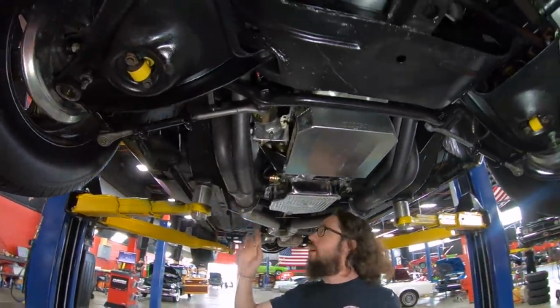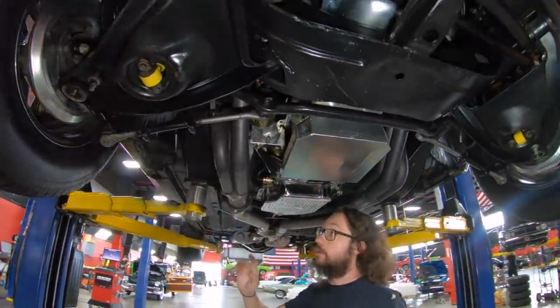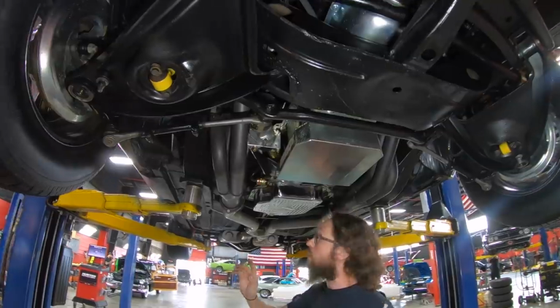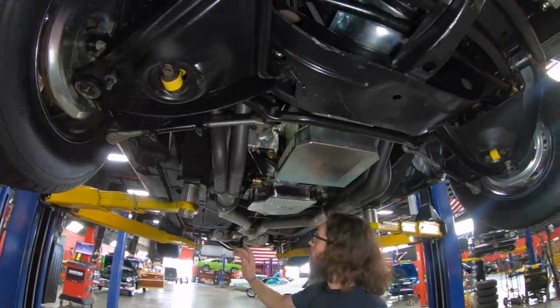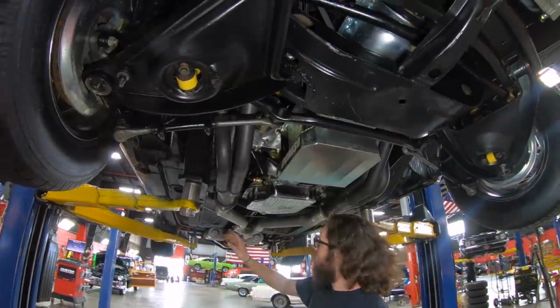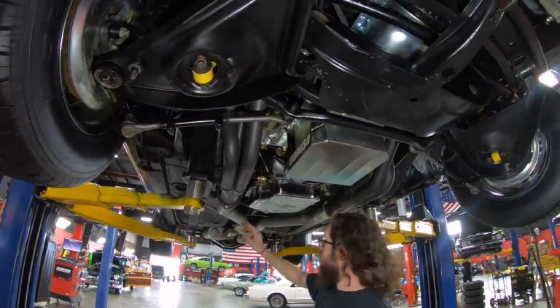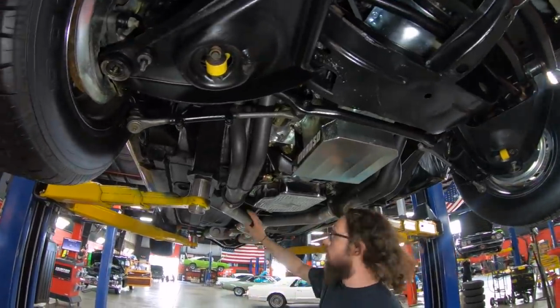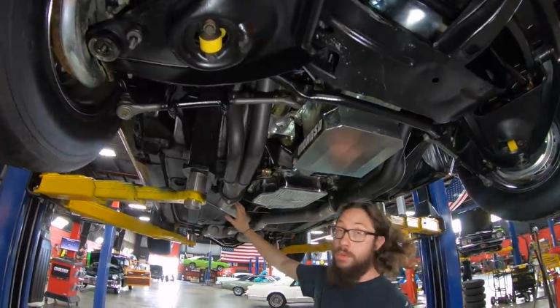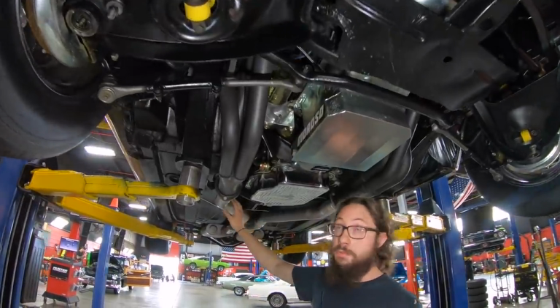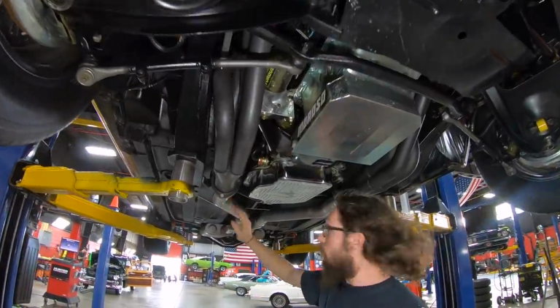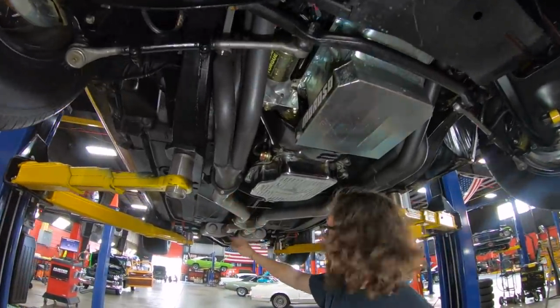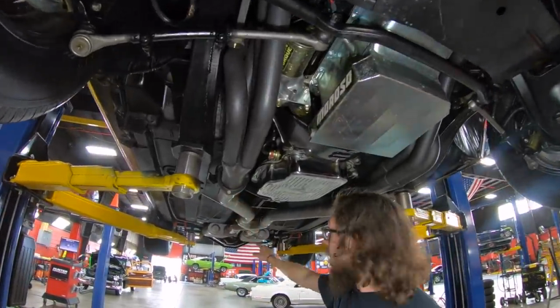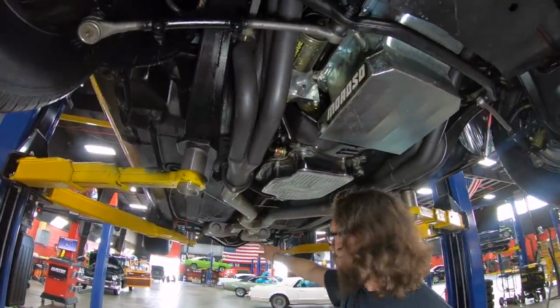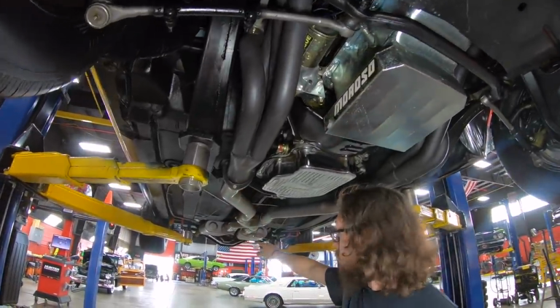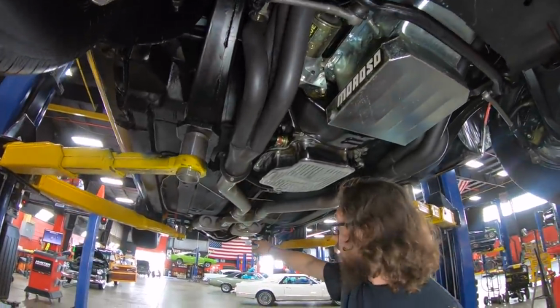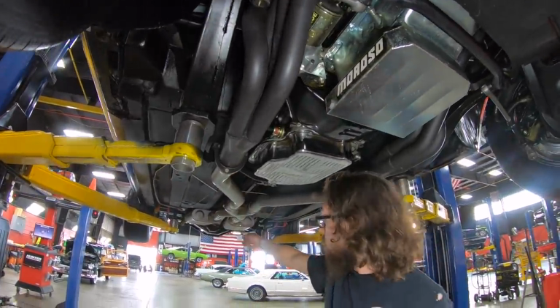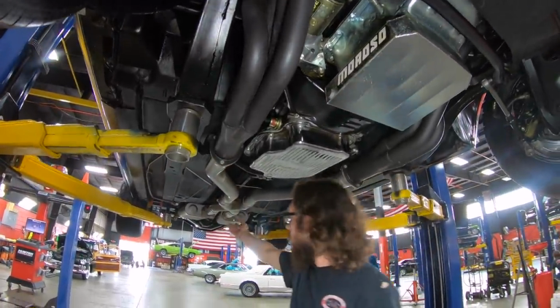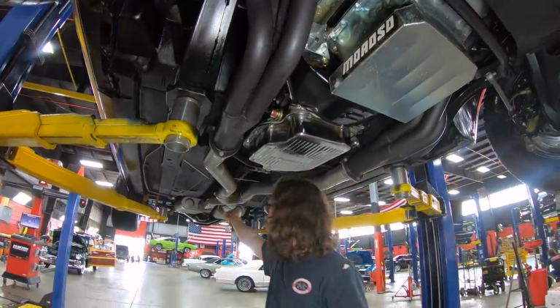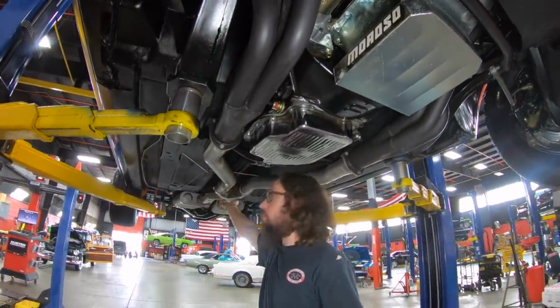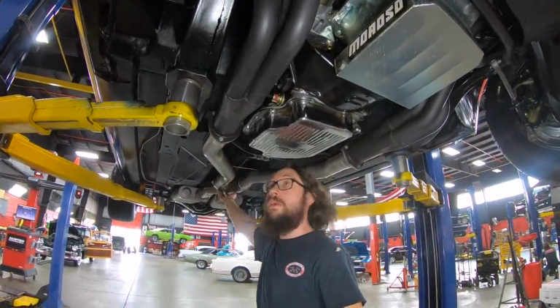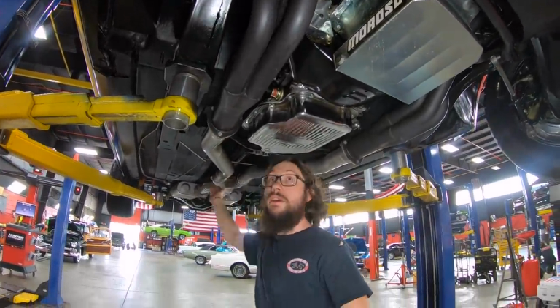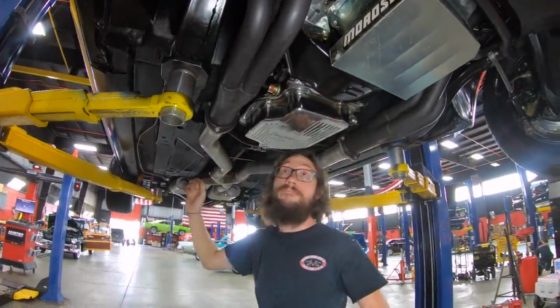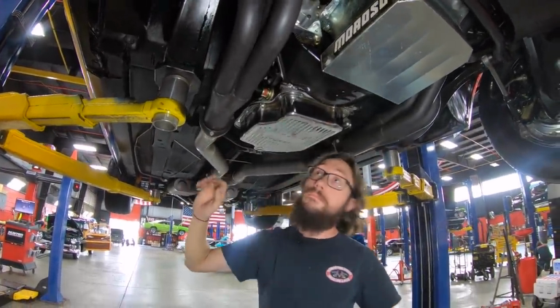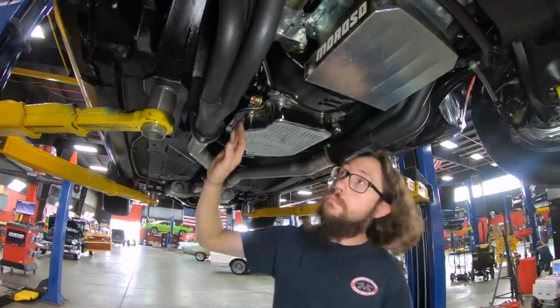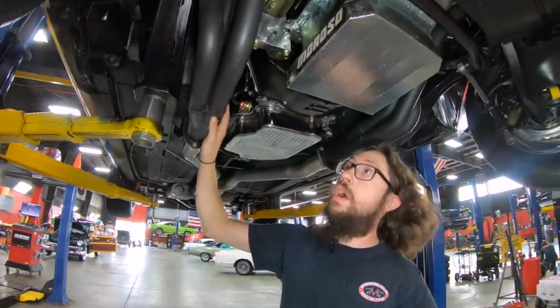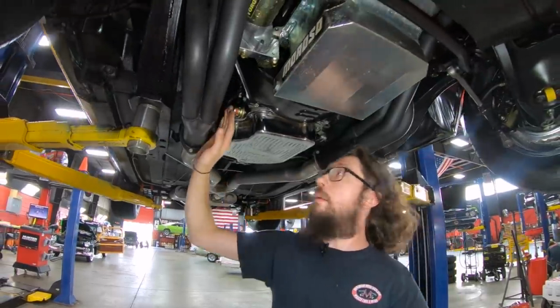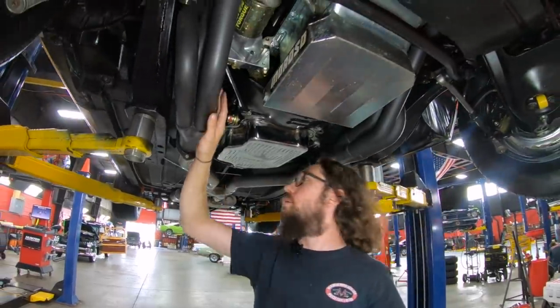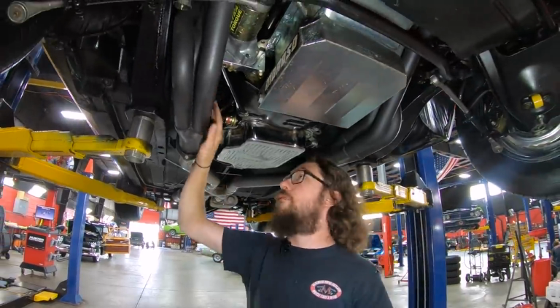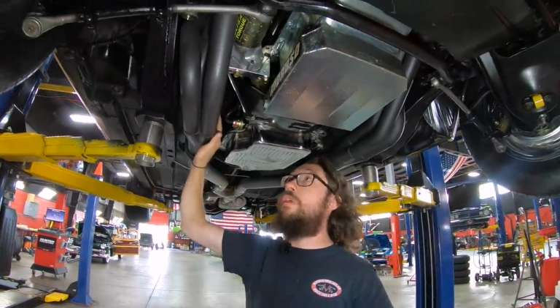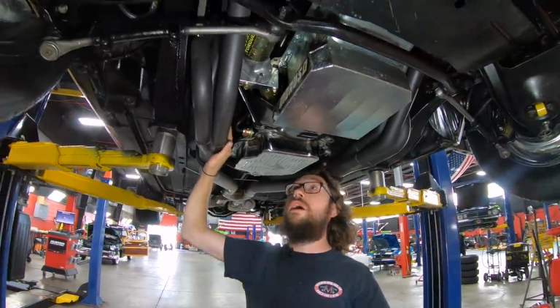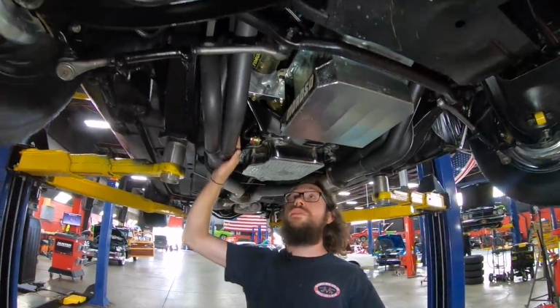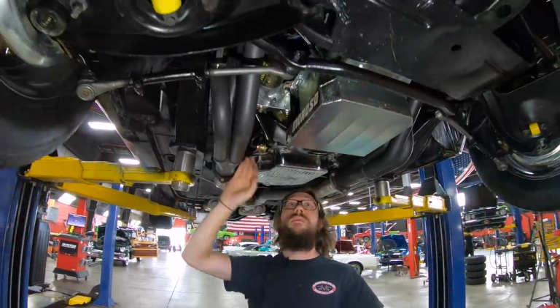The exhaust system — we have three-inch pipe all the way back, Flowmaster mufflers with the X-pipe. And a big set of full-length headers on it.